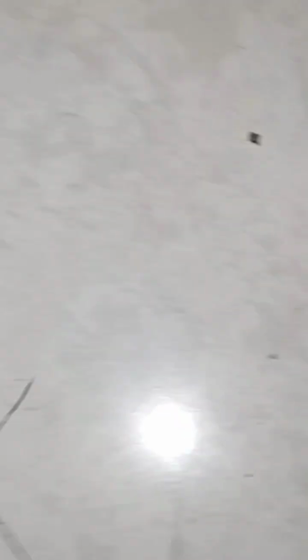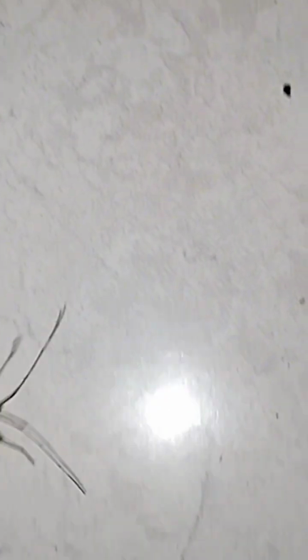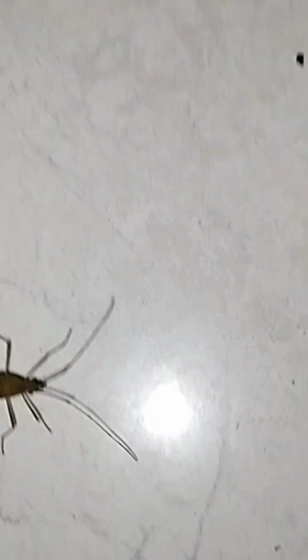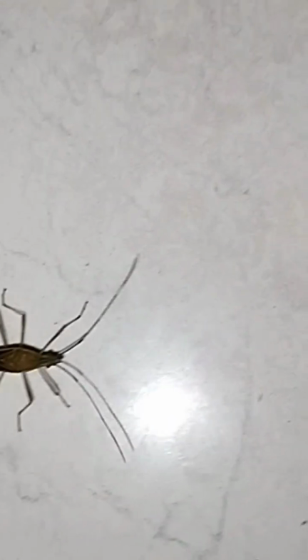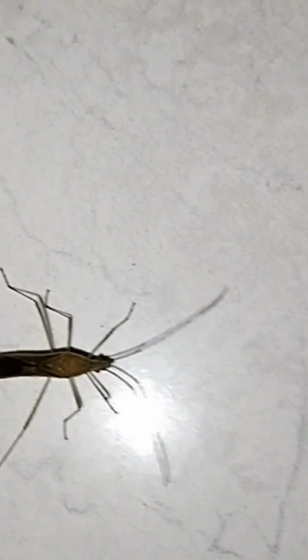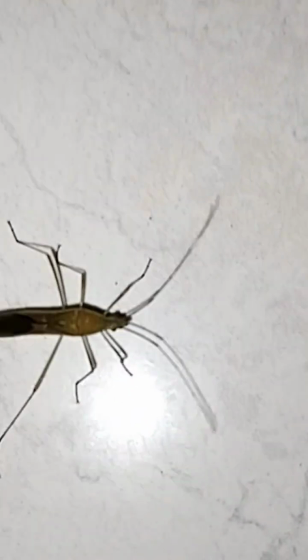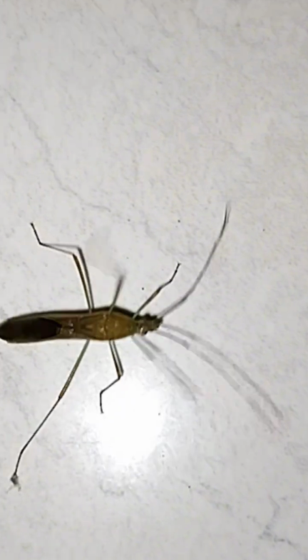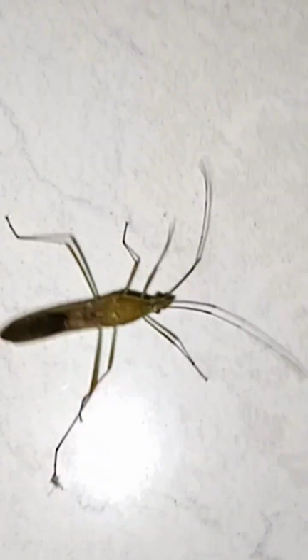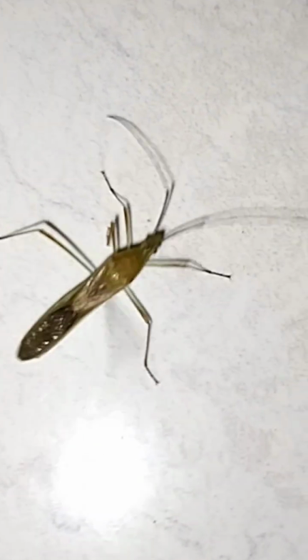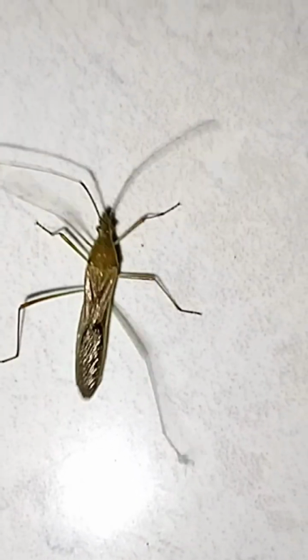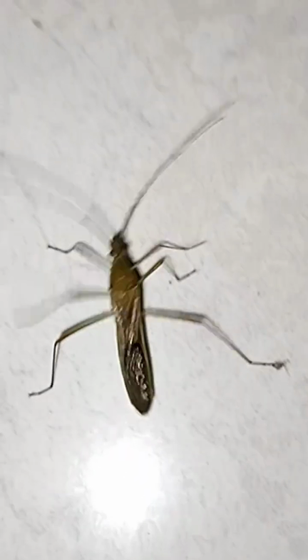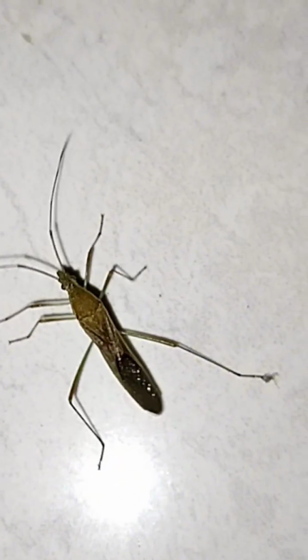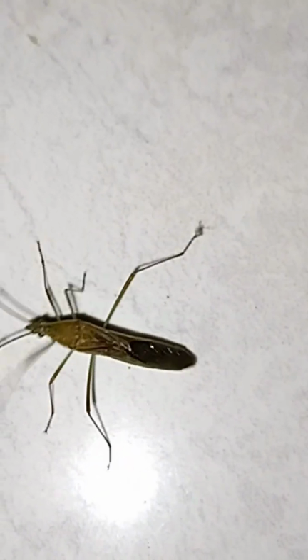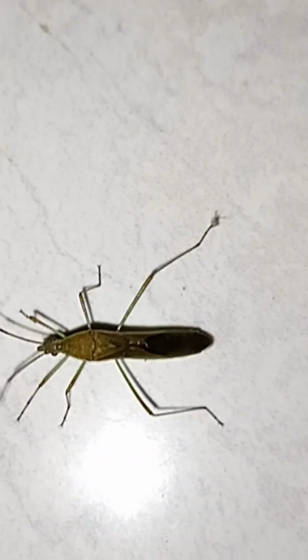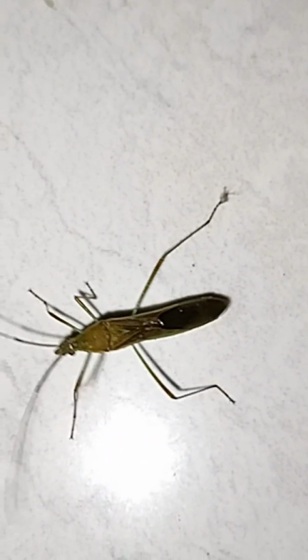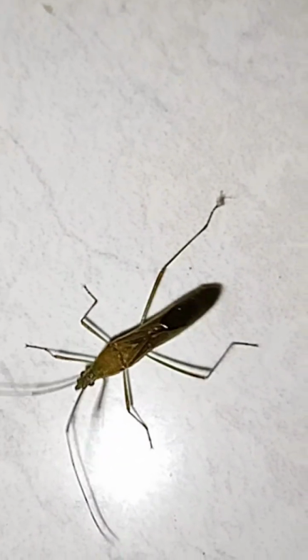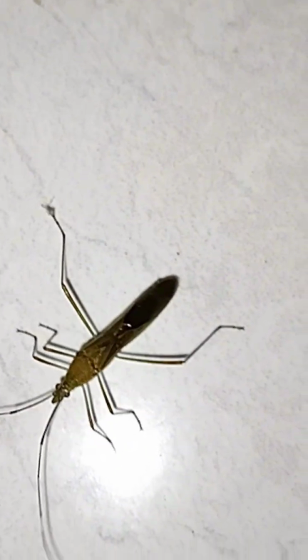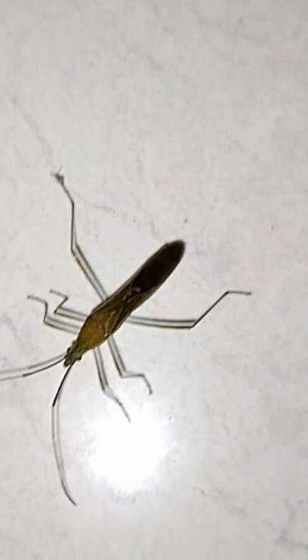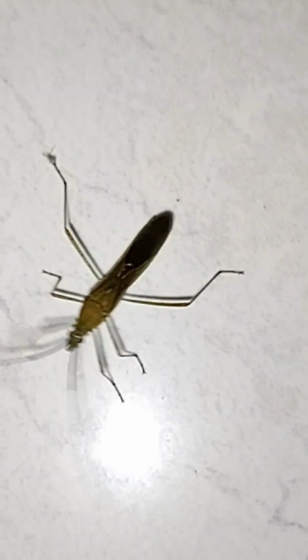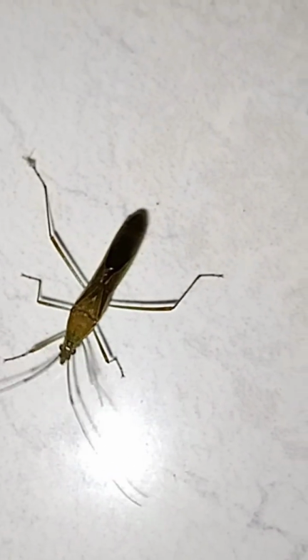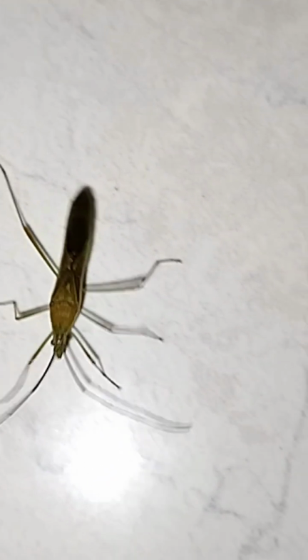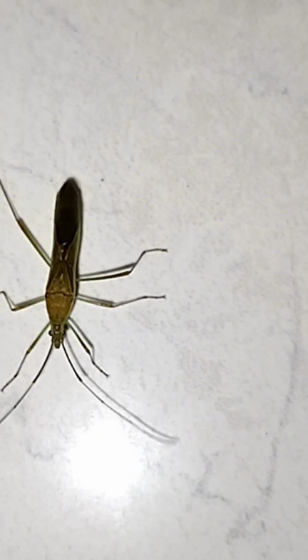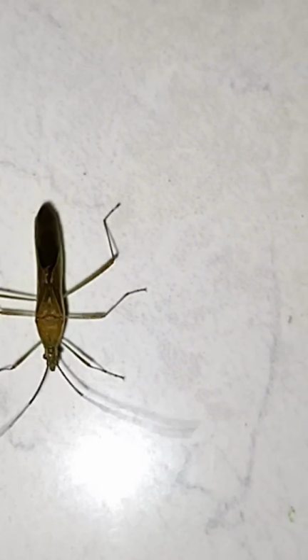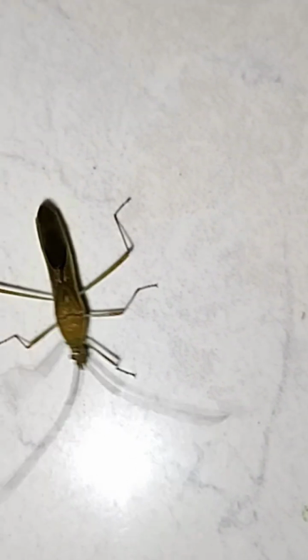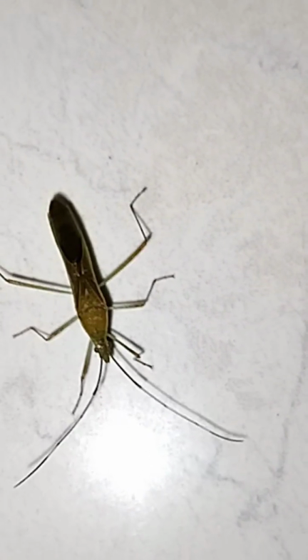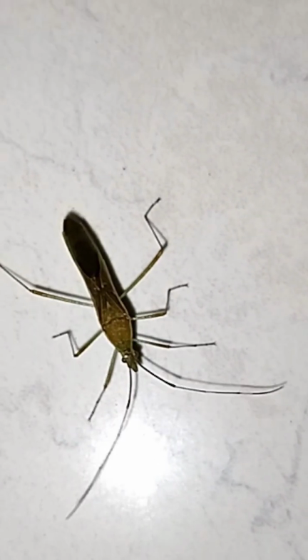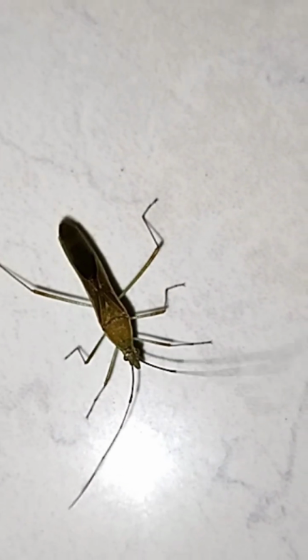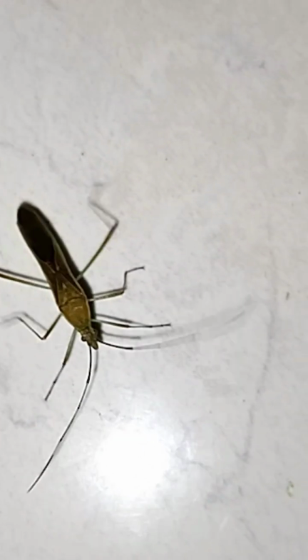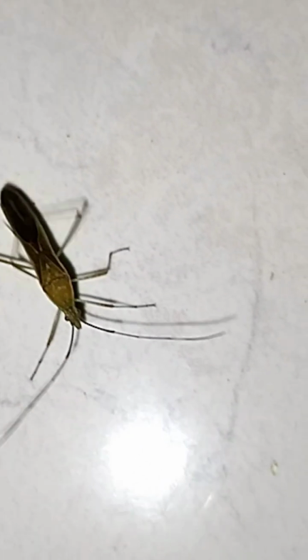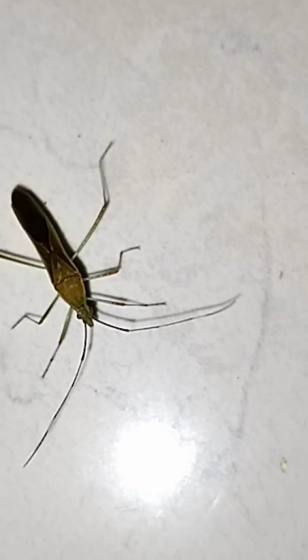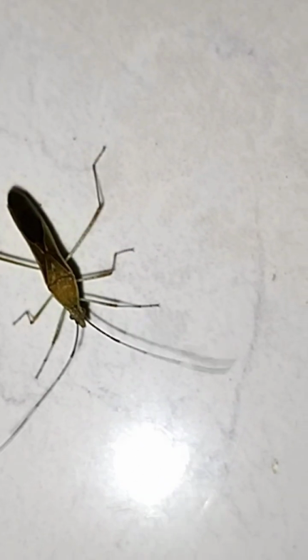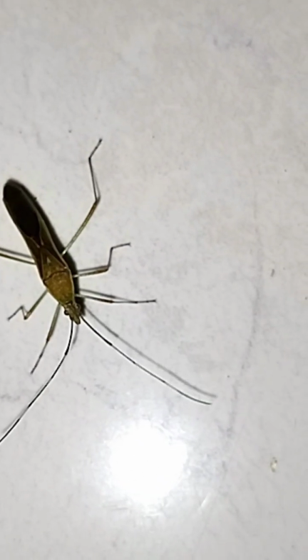This needle-like structure pierces its prey — from caterpillars to small beetles — and injects digestive enzymes that liquefy their insides. Then the assassin bug simply sucks it all up like a smoothie. Gruesome, but efficient.